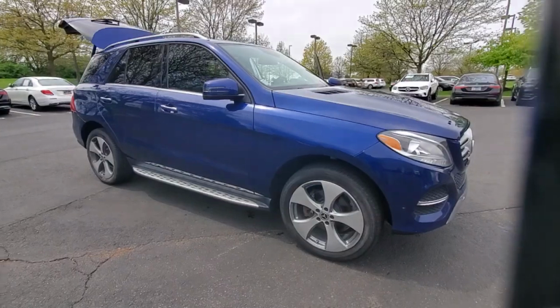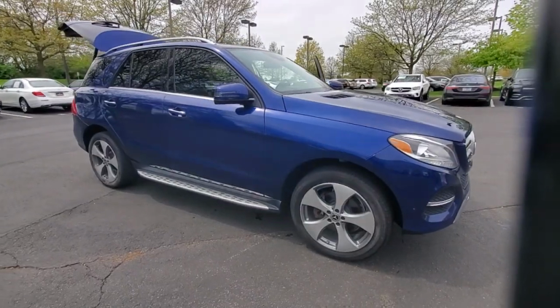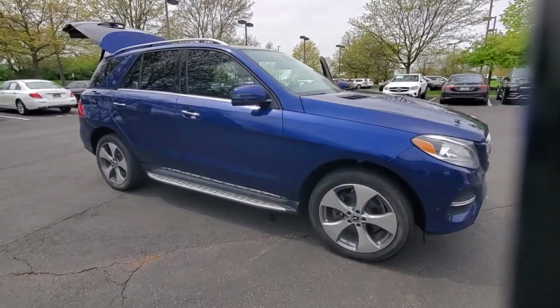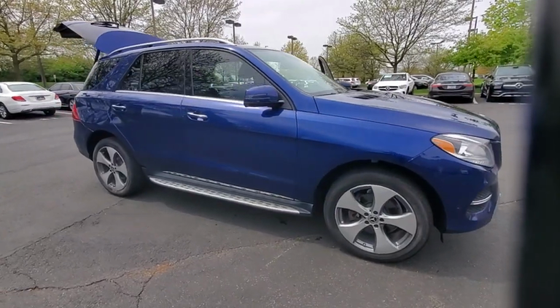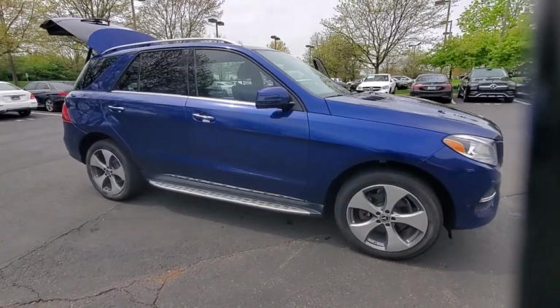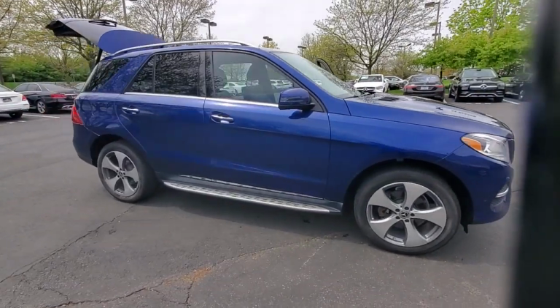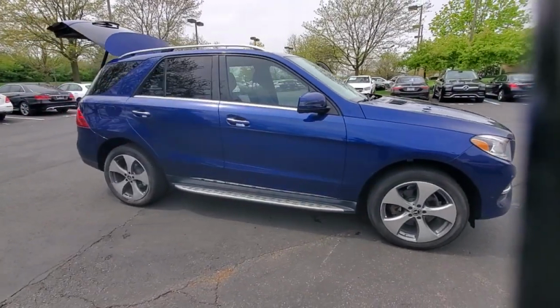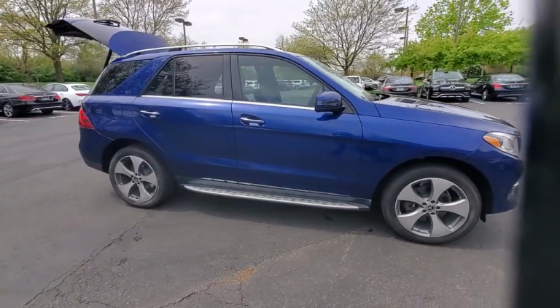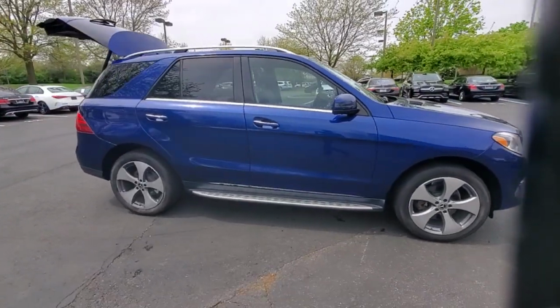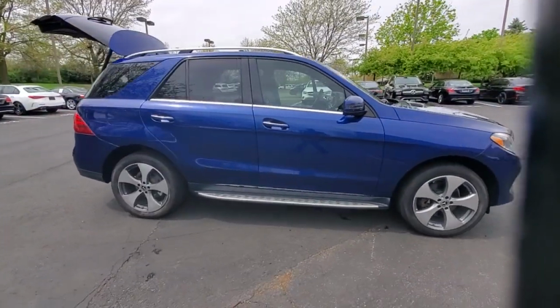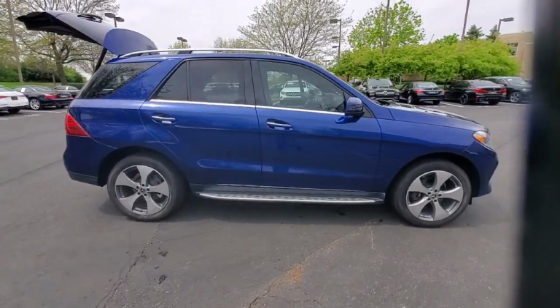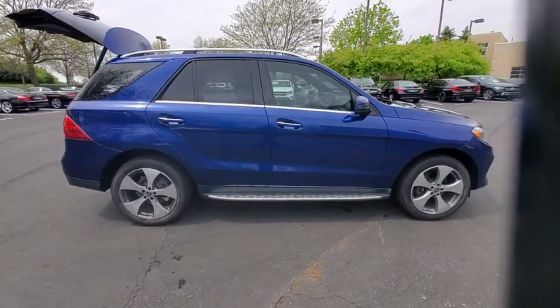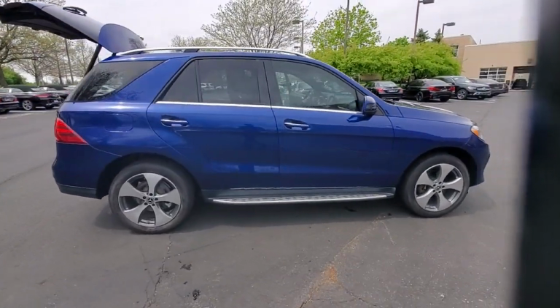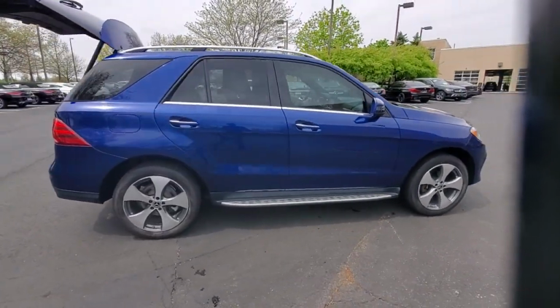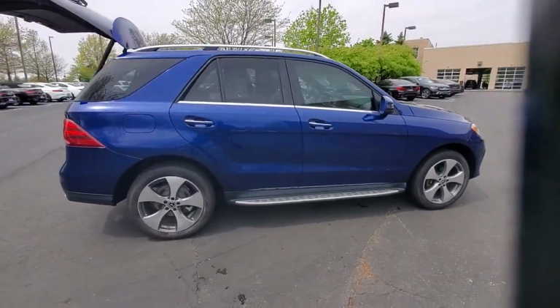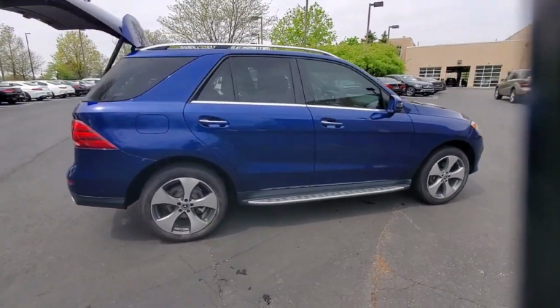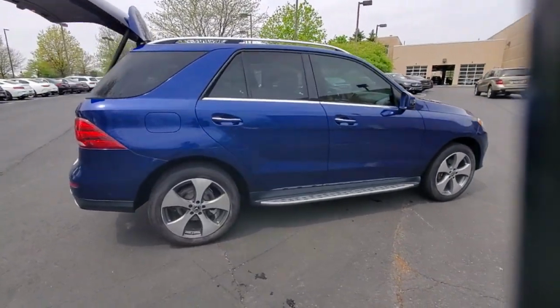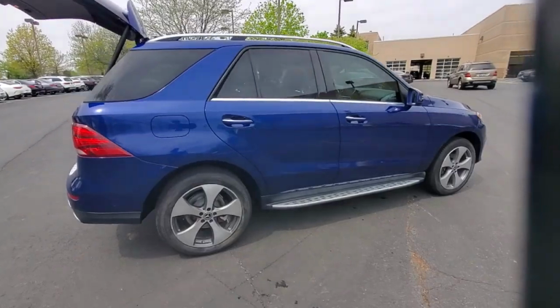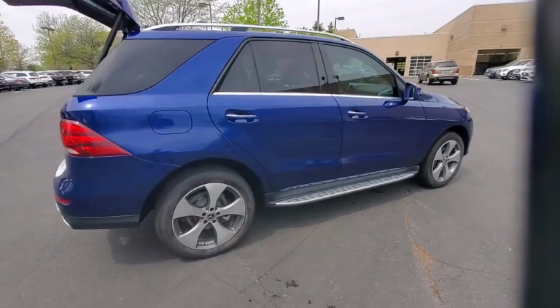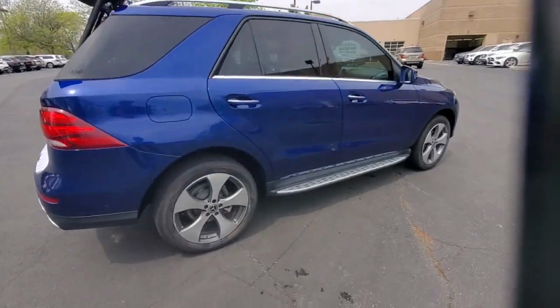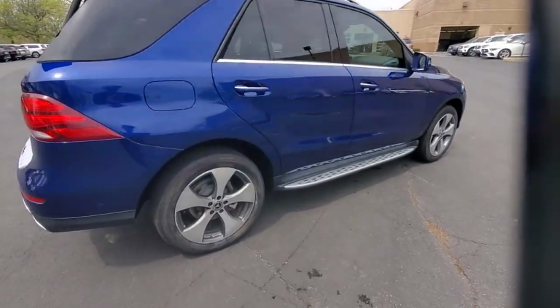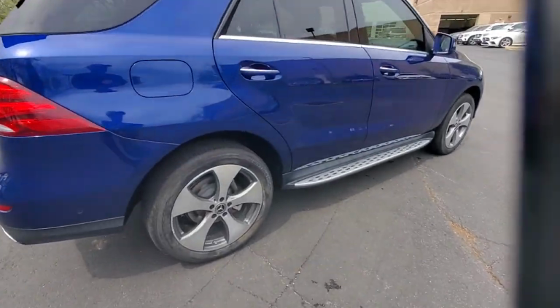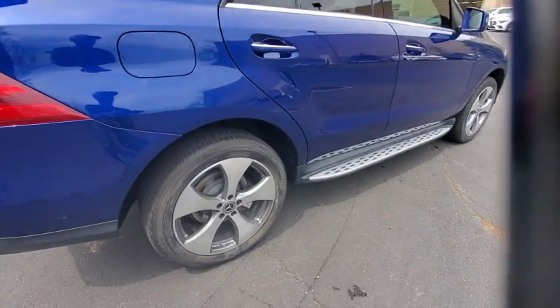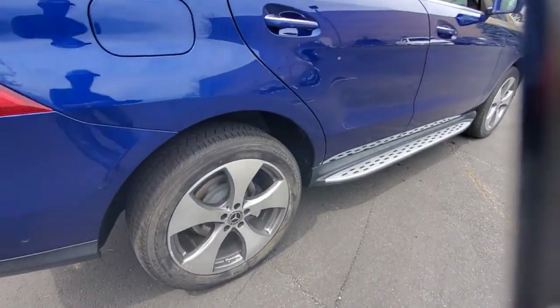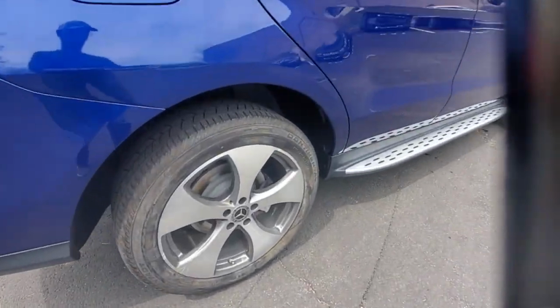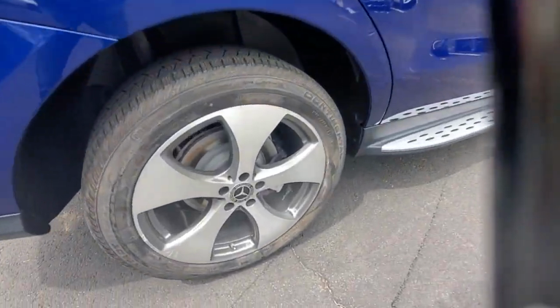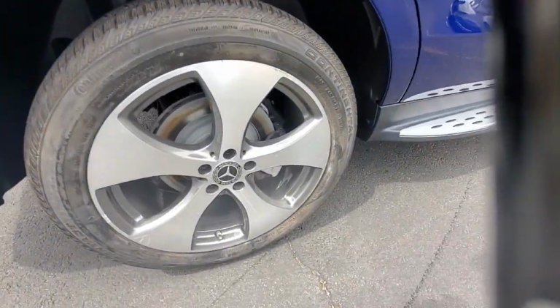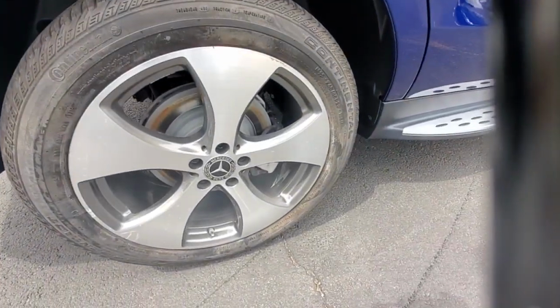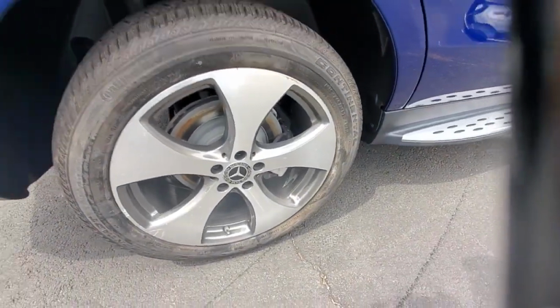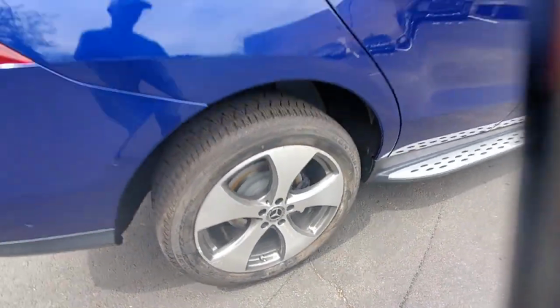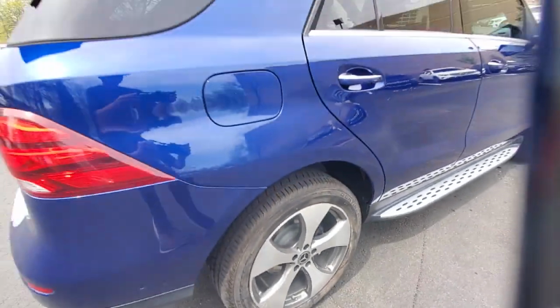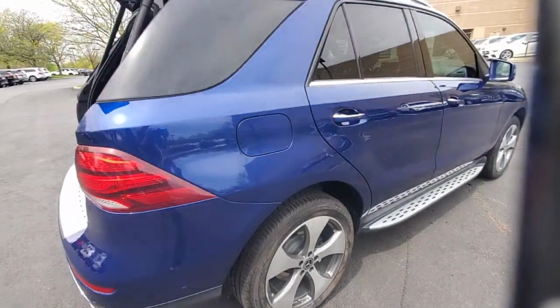Go home happy with the 2017 Mercedes-Benz GLE. This vehicle is an outstanding buy, with fewer than 70,000 miles on the odometer.